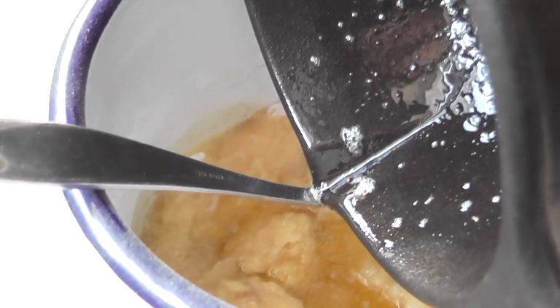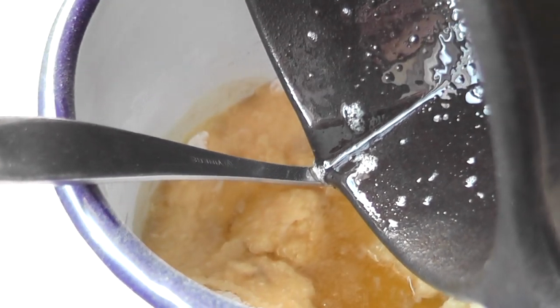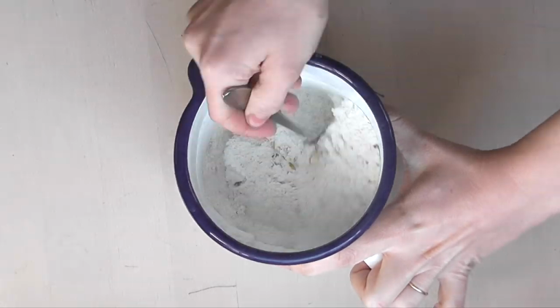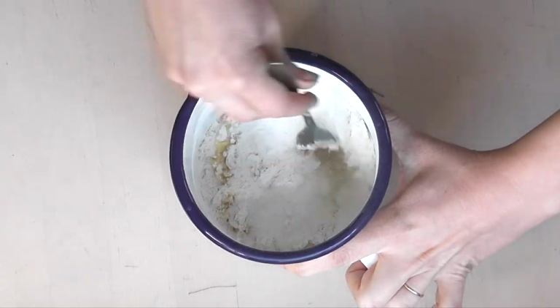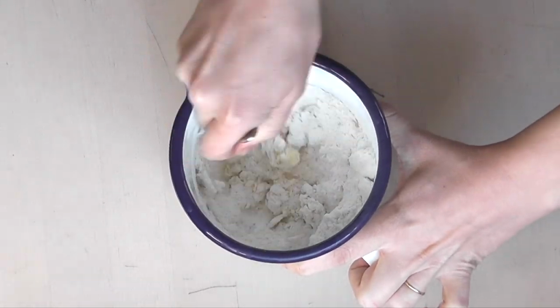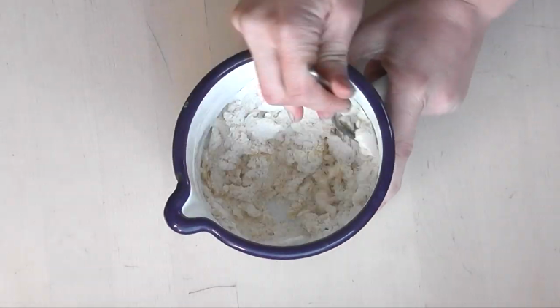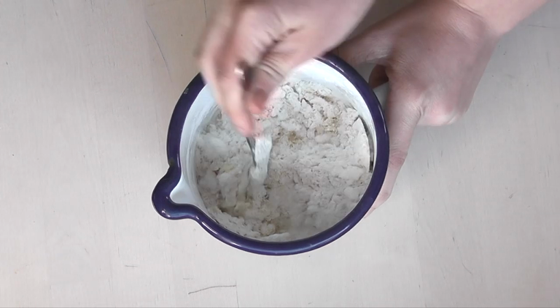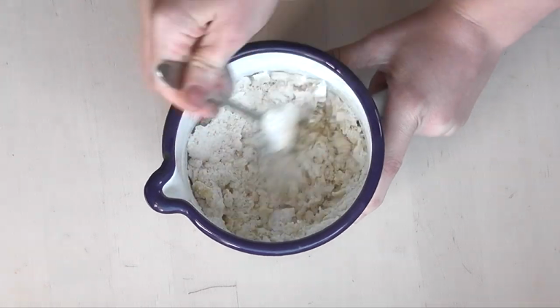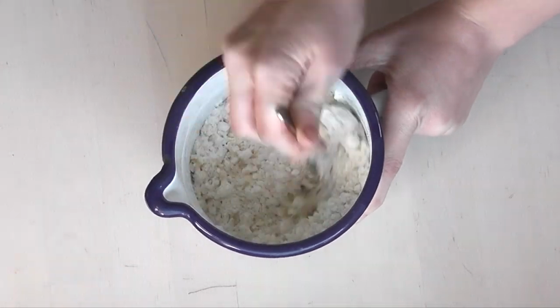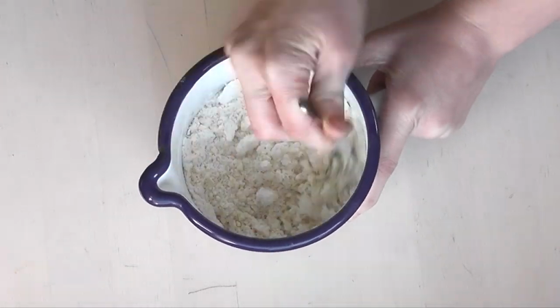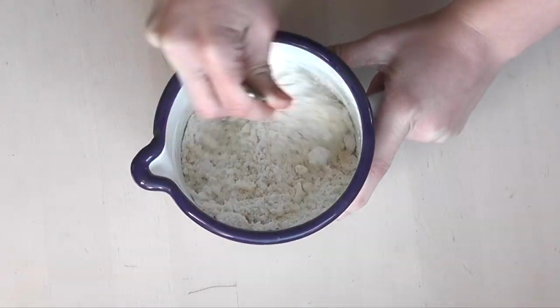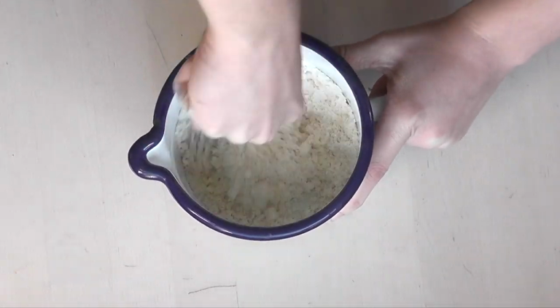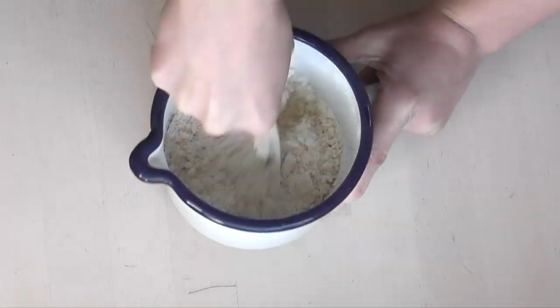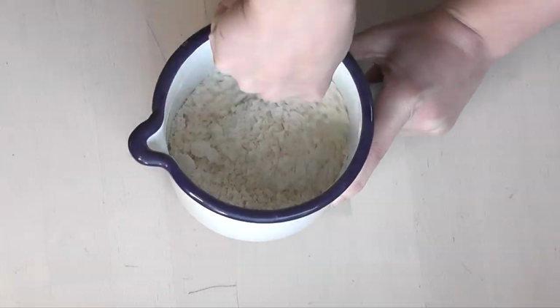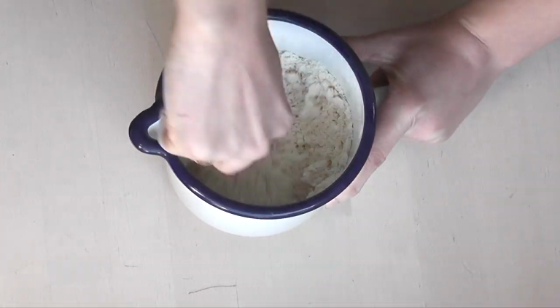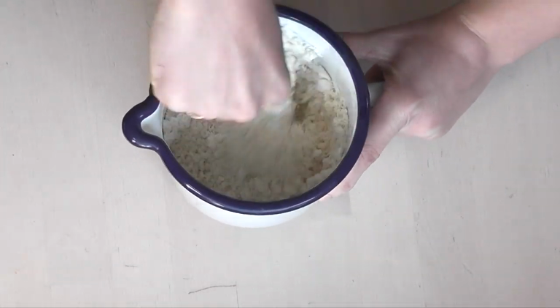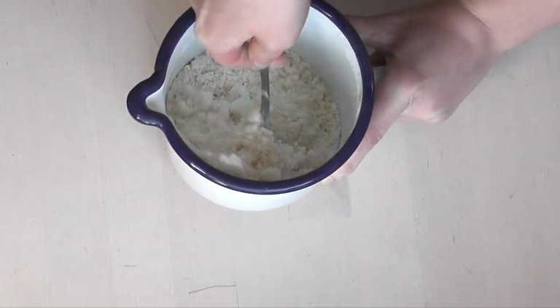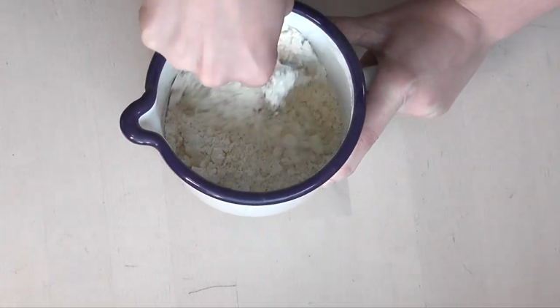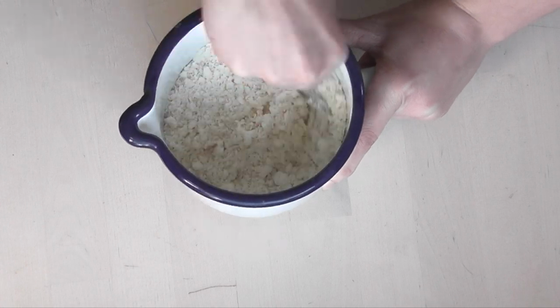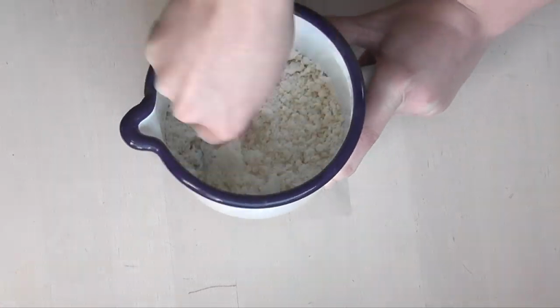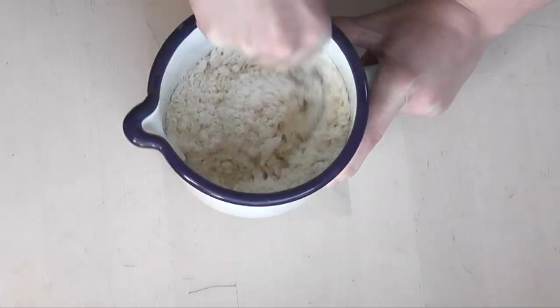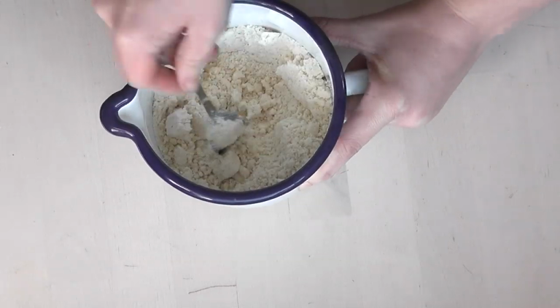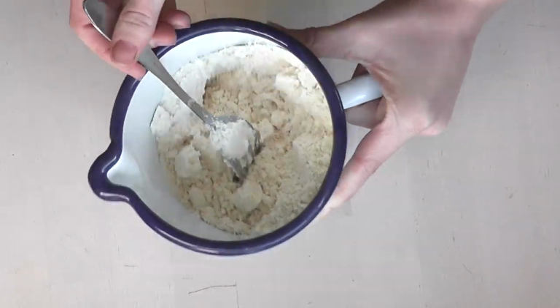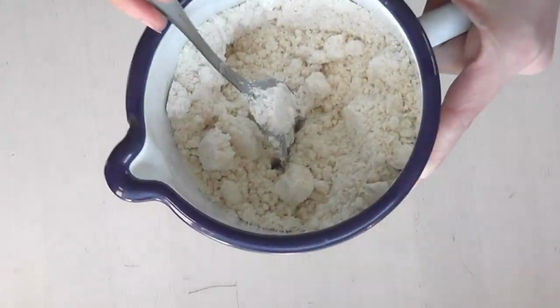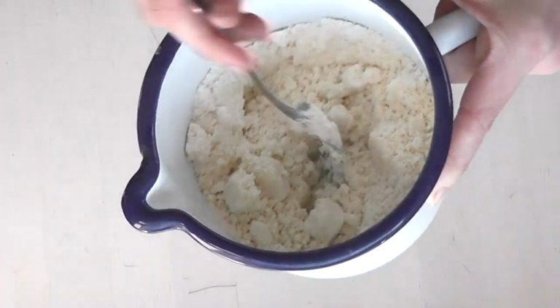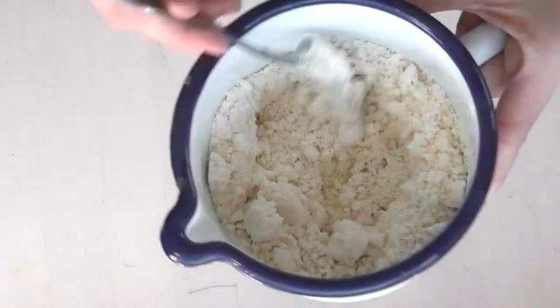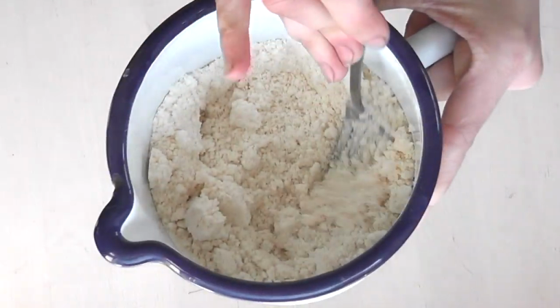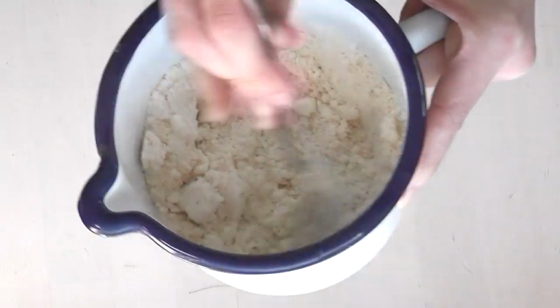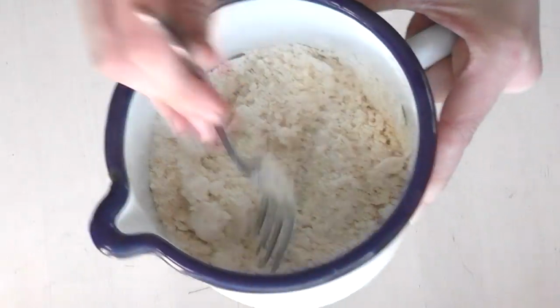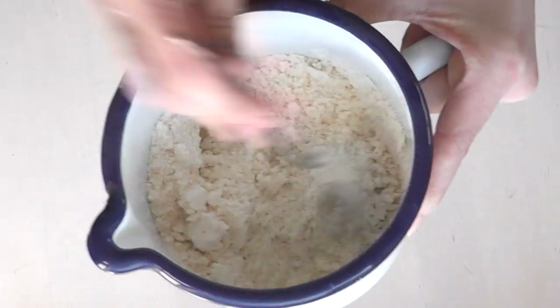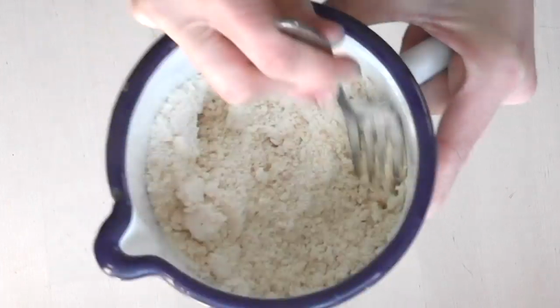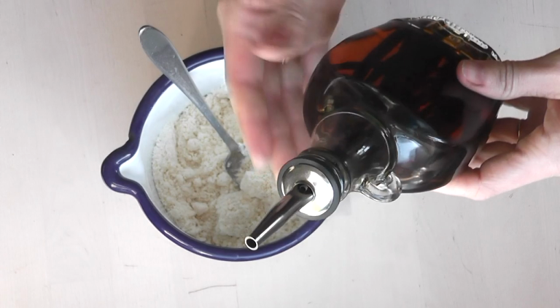I should point out that you don't necessarily have to do this in the order that I do it, but I notice that if I put the butter in later it doesn't mix as well and you end up with these little tiny globules of butter just floating on top of everything else.